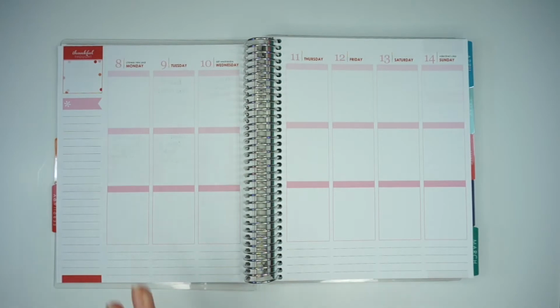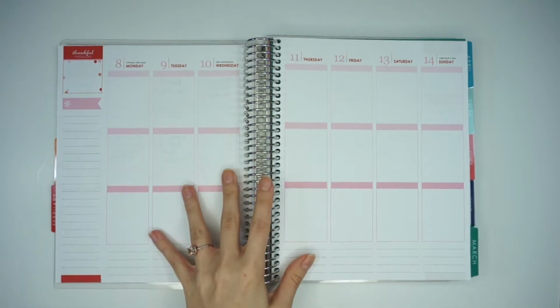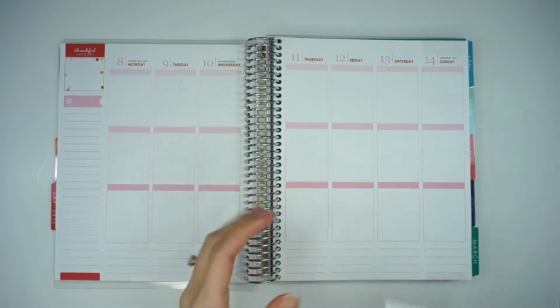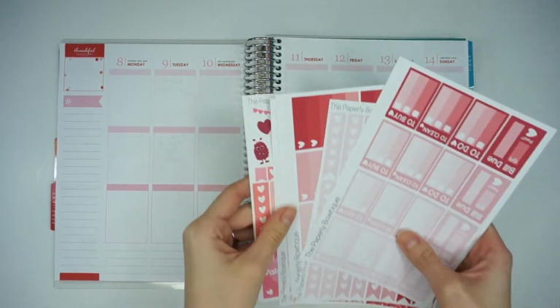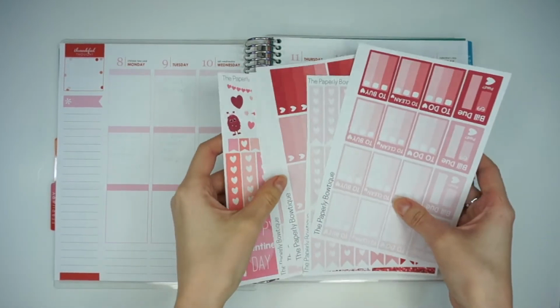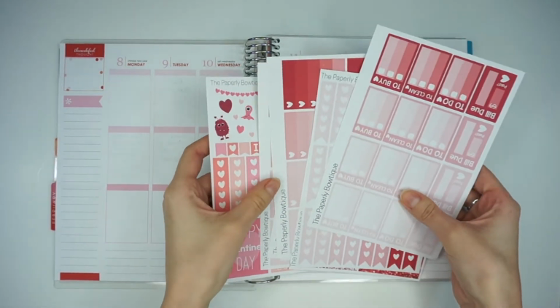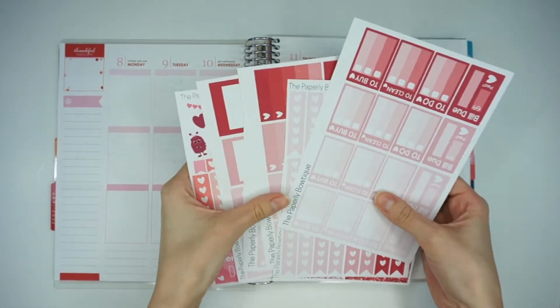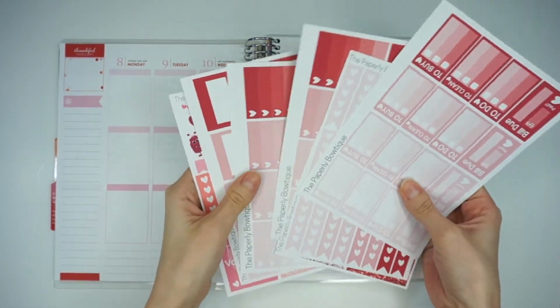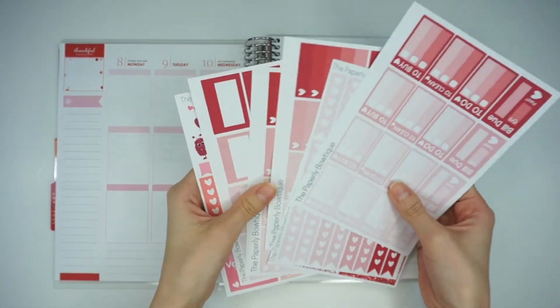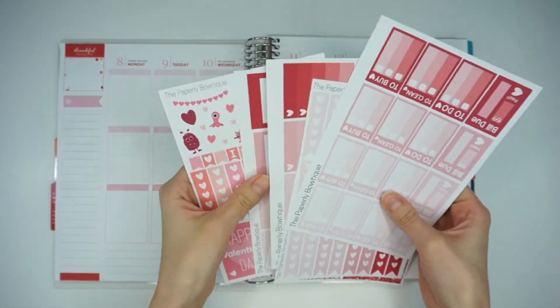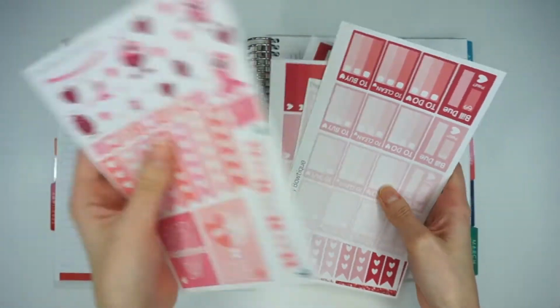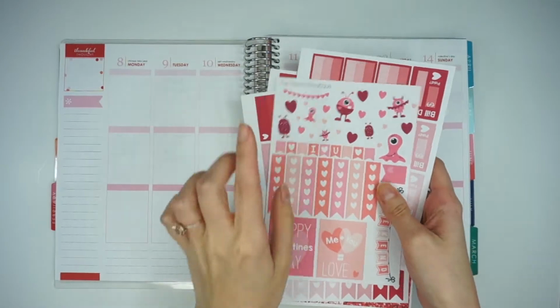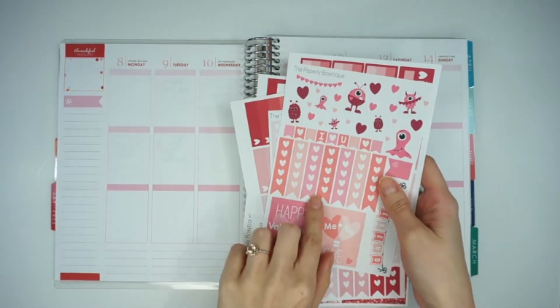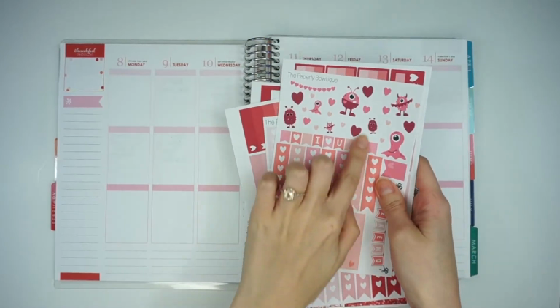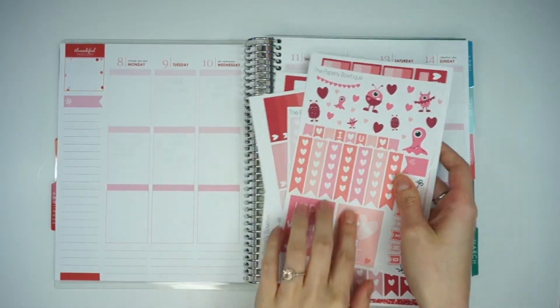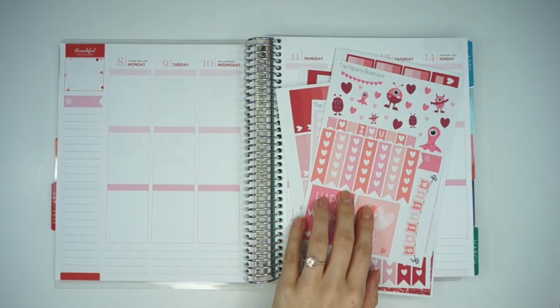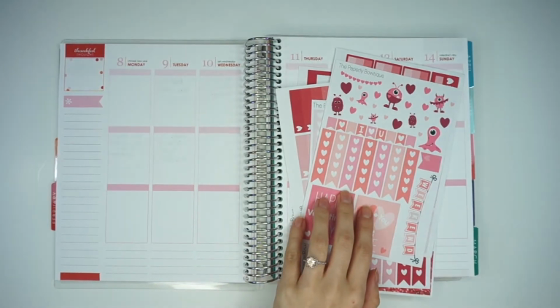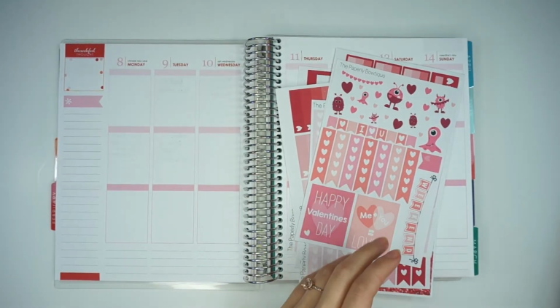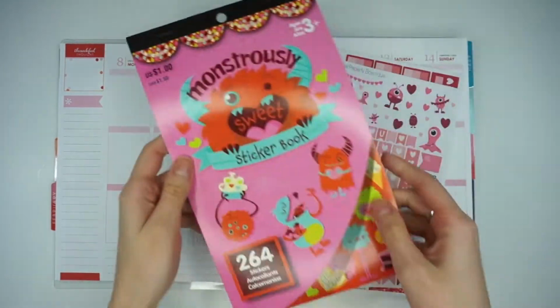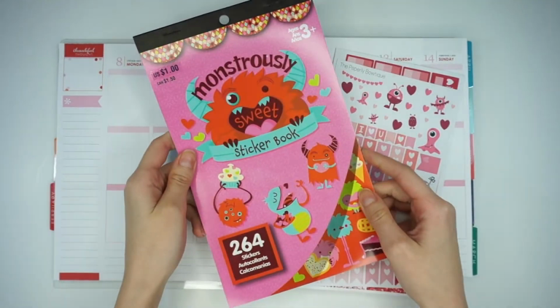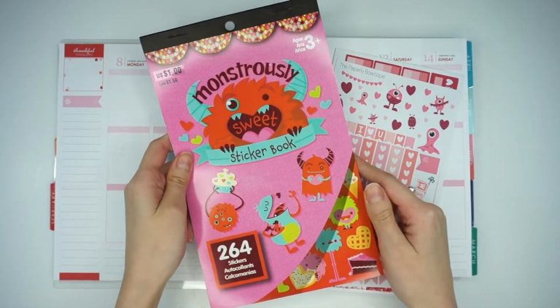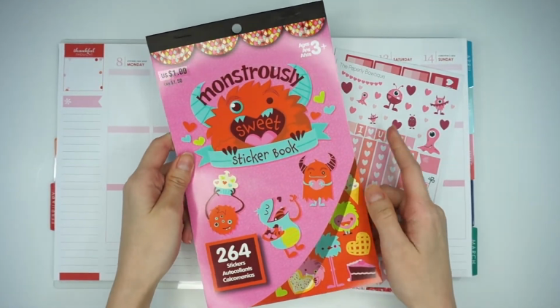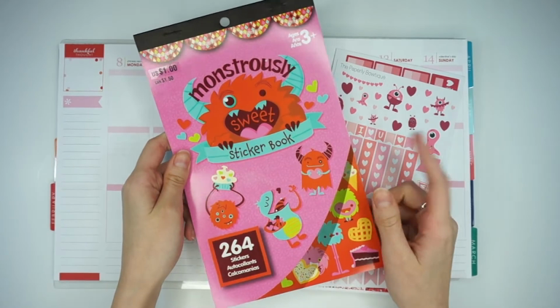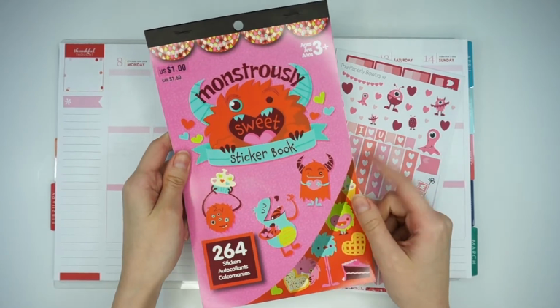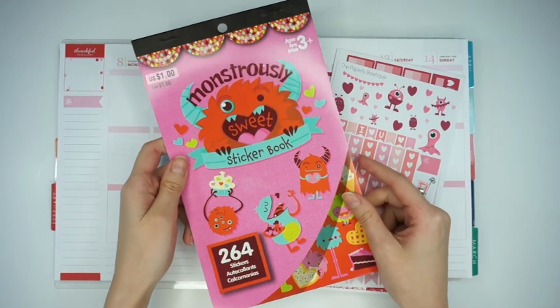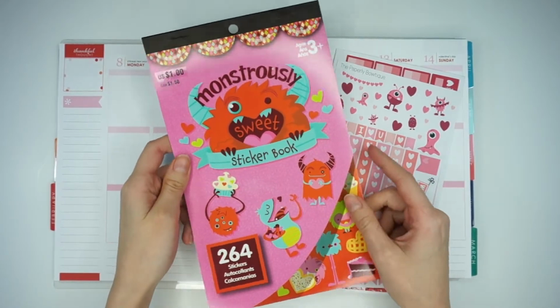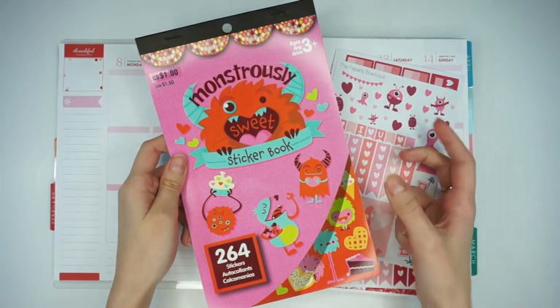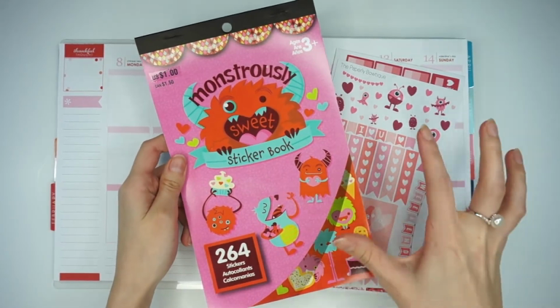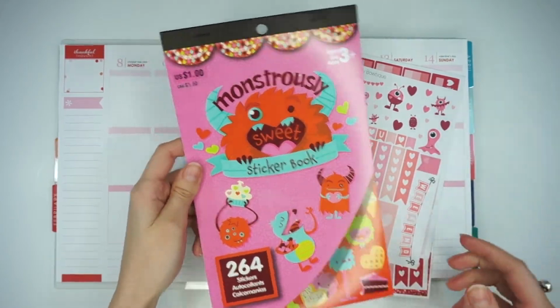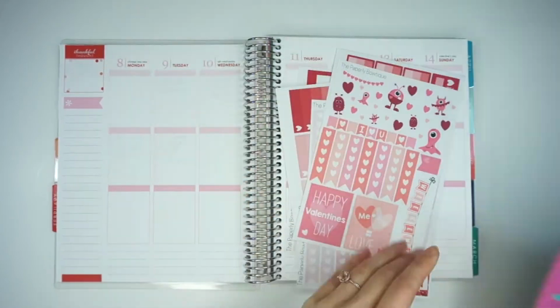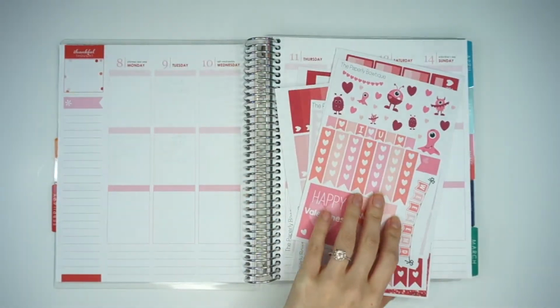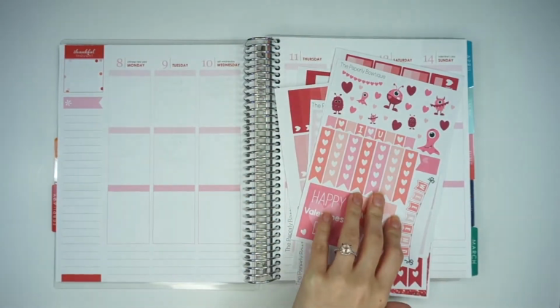For this week I'm going to be using my Paperly Boutique stickers. I bought a bunch of like red and pink stickers and then I bought her little Monsterly kit. I also have this Monstrously Sweet sticker book from Michaels. I don't know exactly what I'm going to do yet, but I guess we'll see.